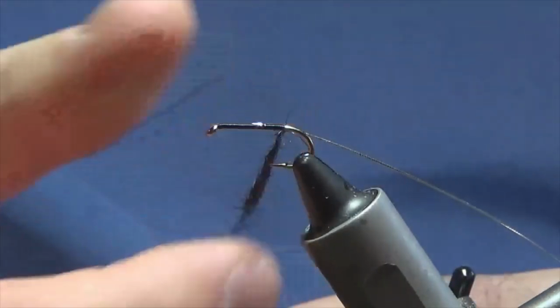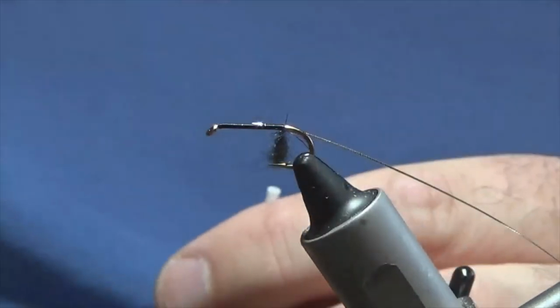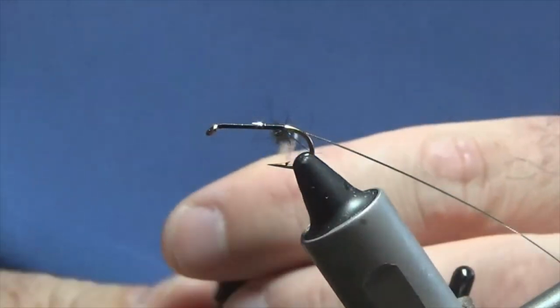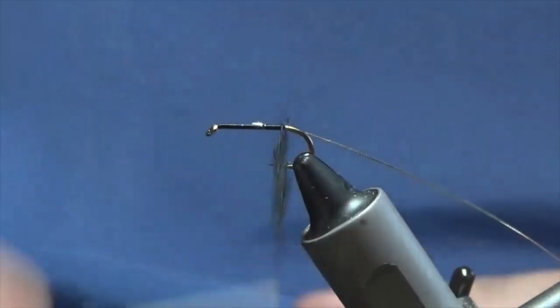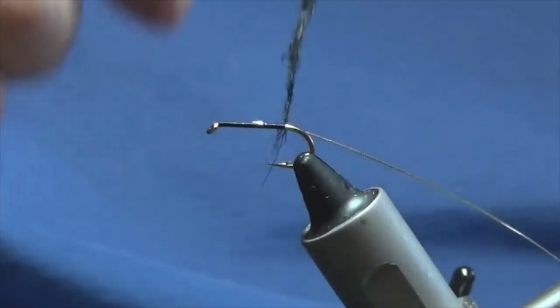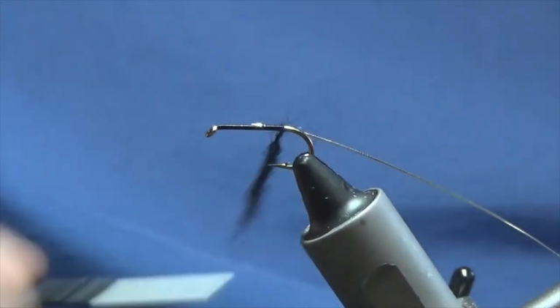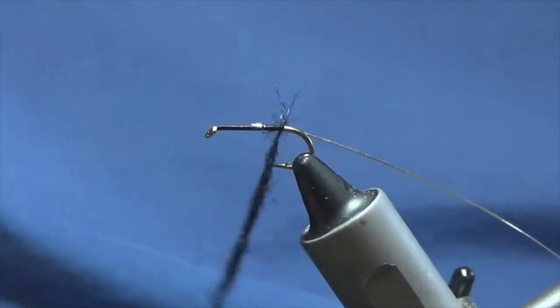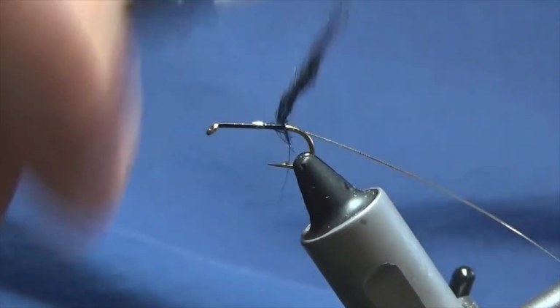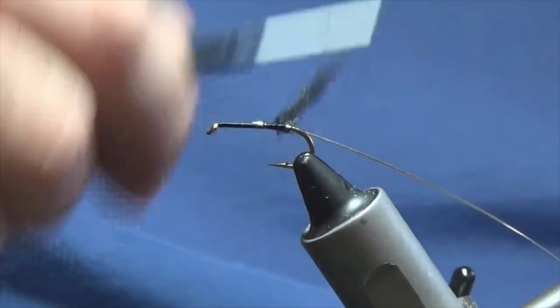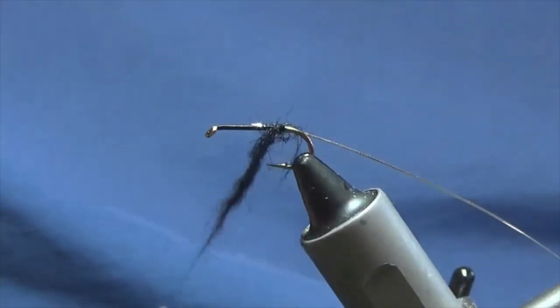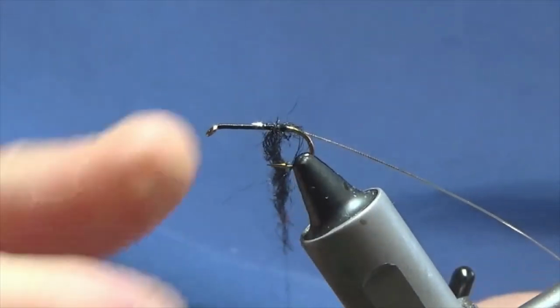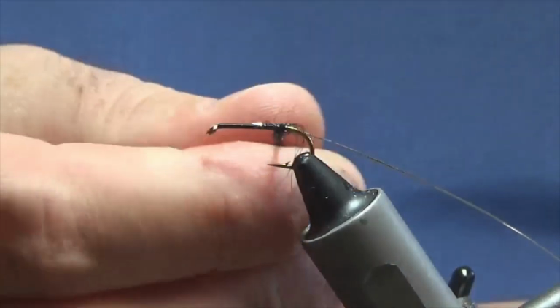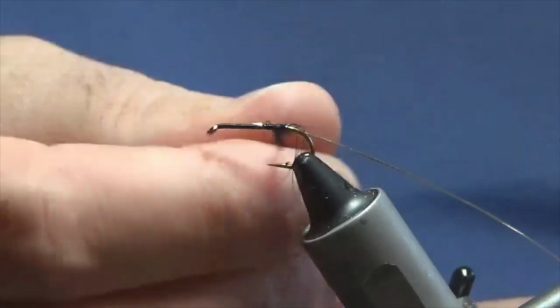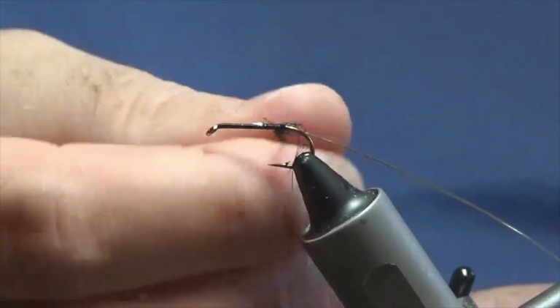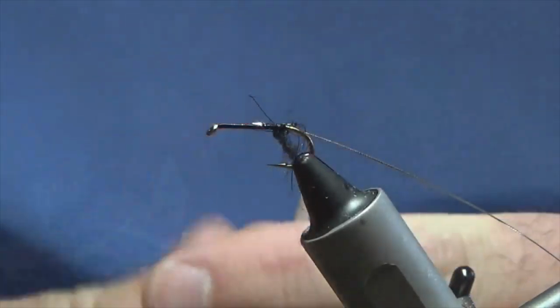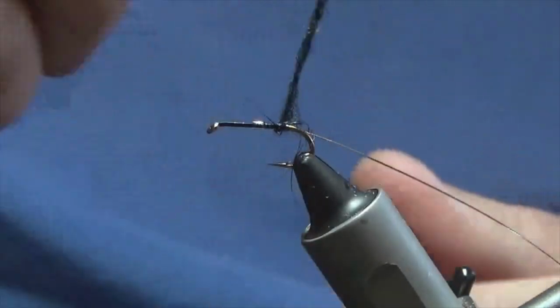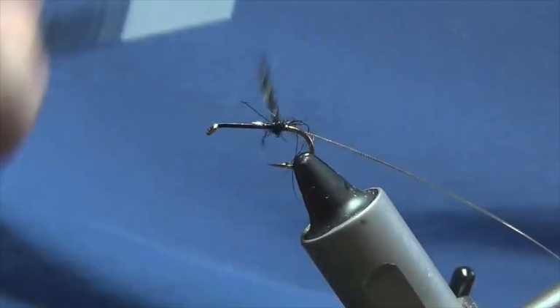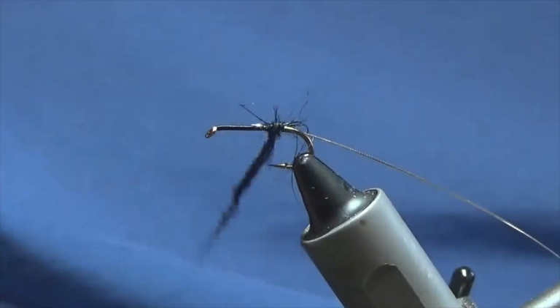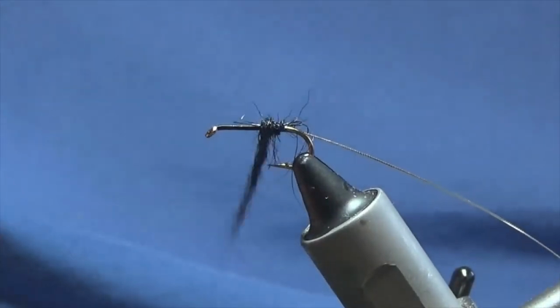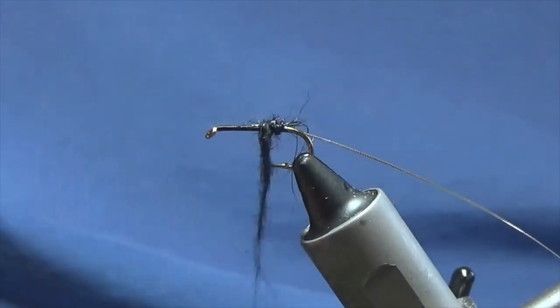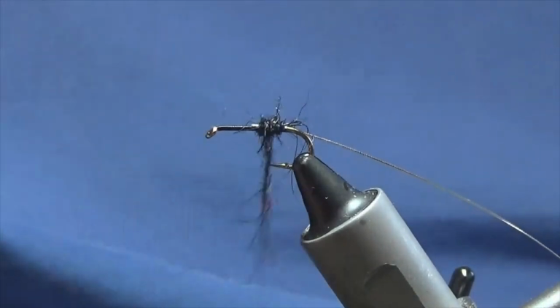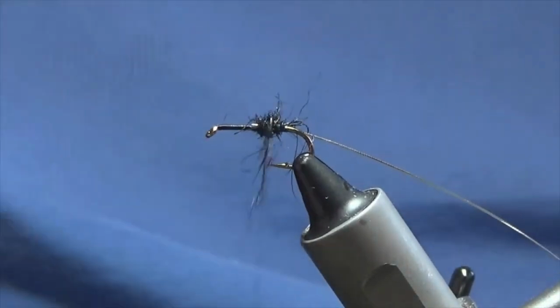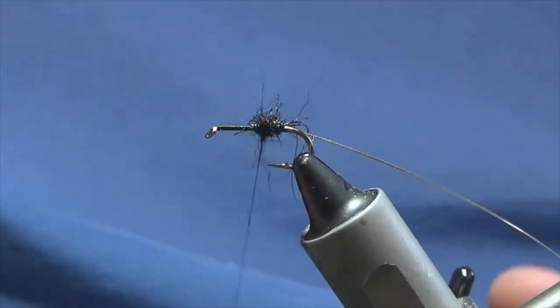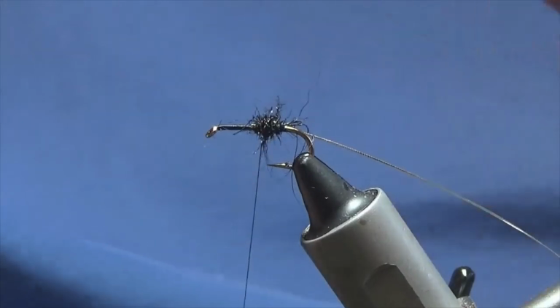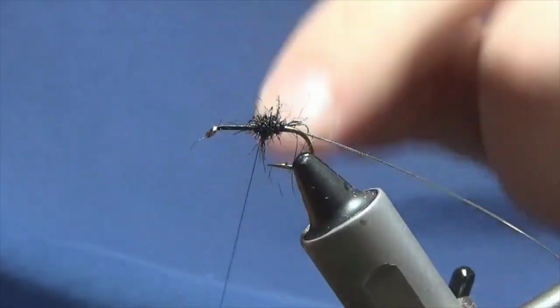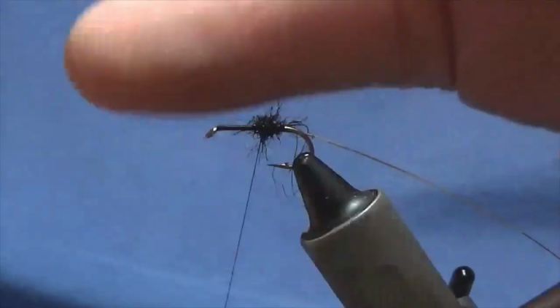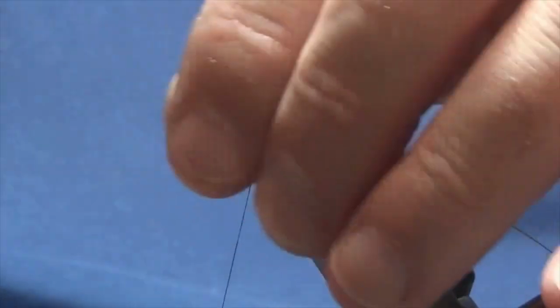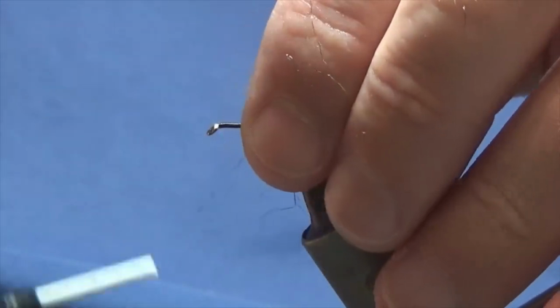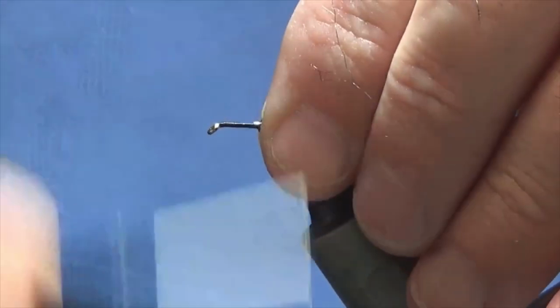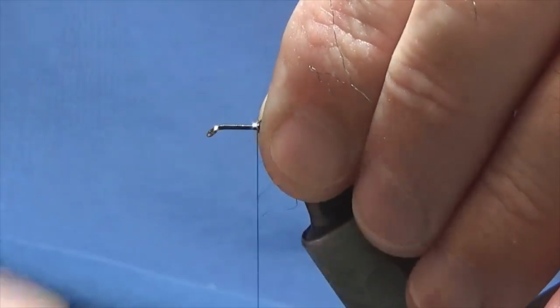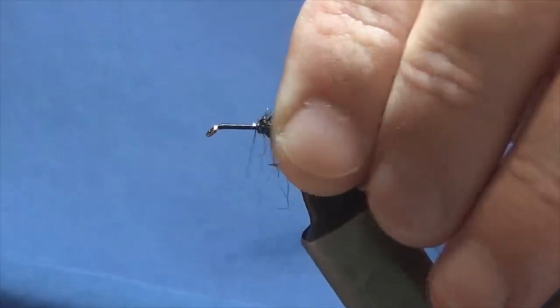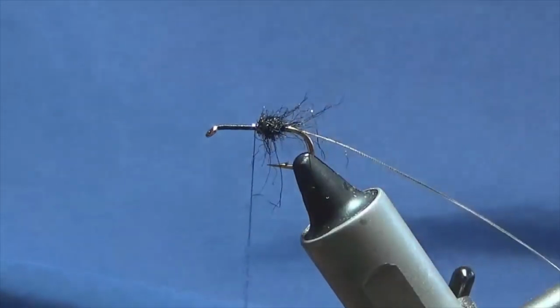Like I say, you don't have to use seals fur — you can use any dubbing that you have: Opossum, SLF, whatever you've got. Now, anything that's going forward, sweep it back, a couple of turns in front.